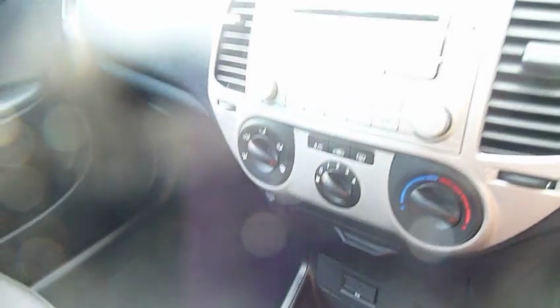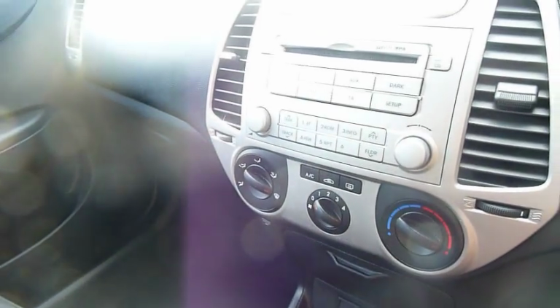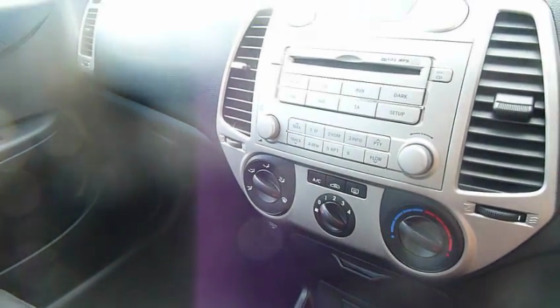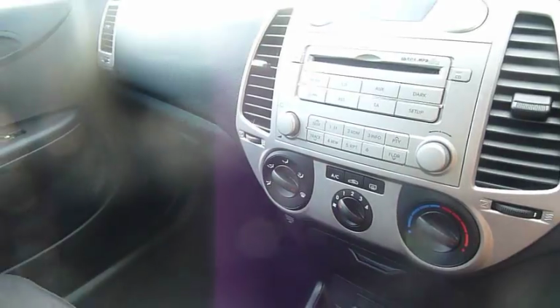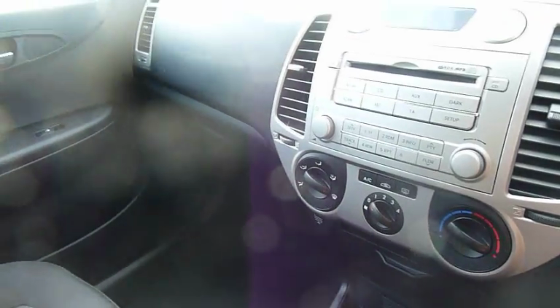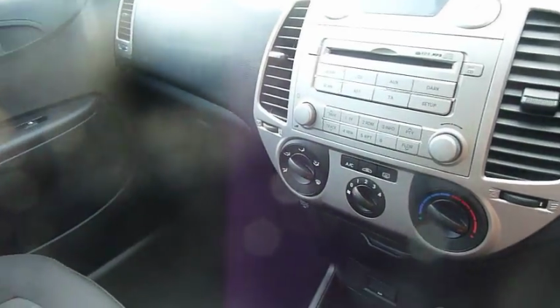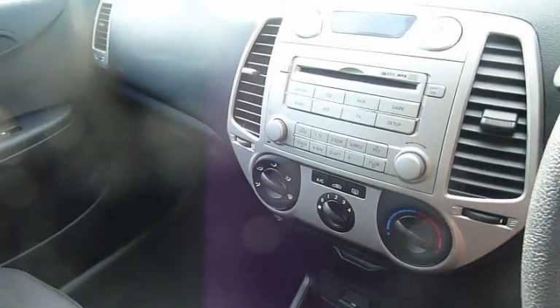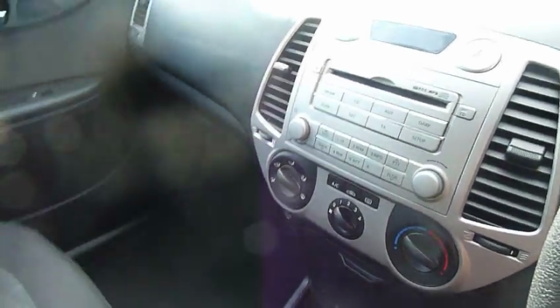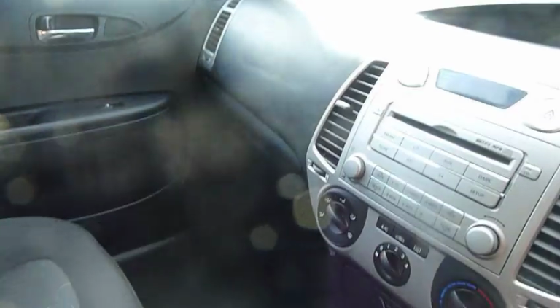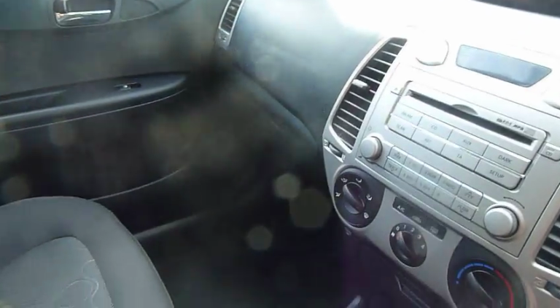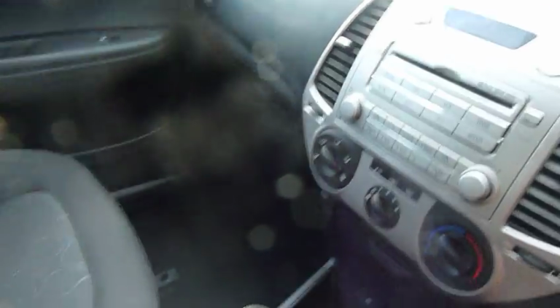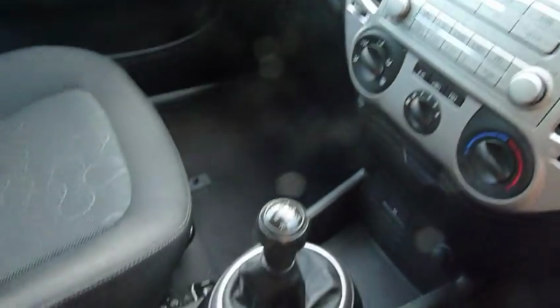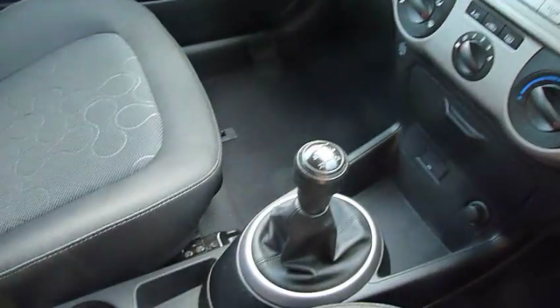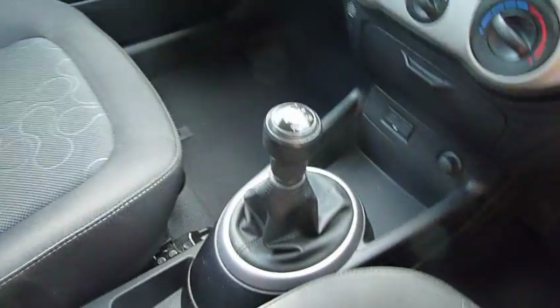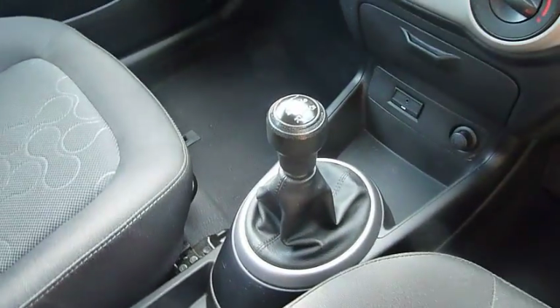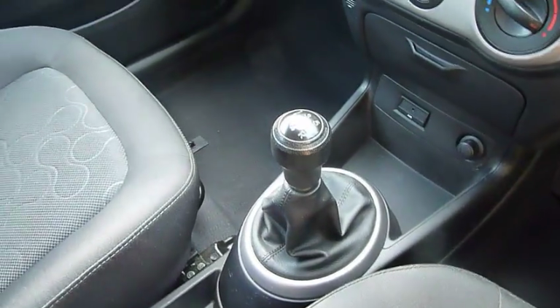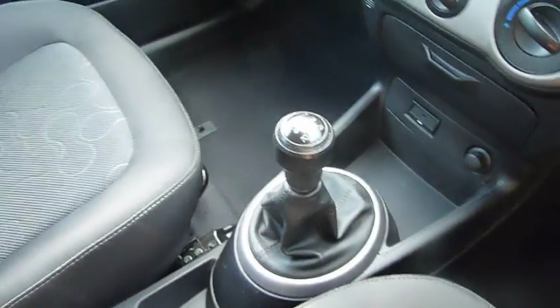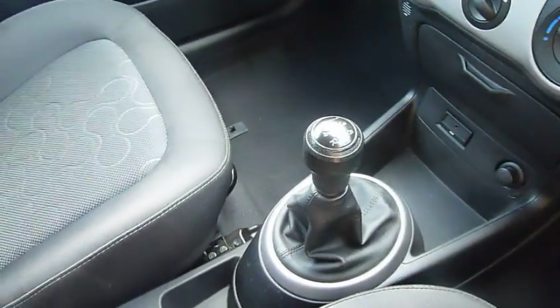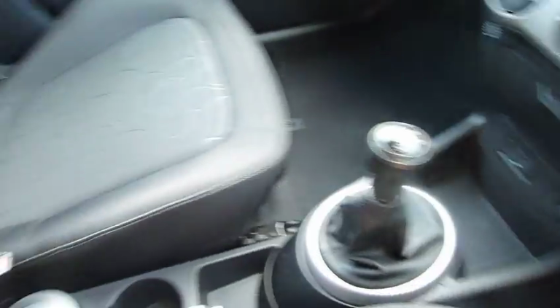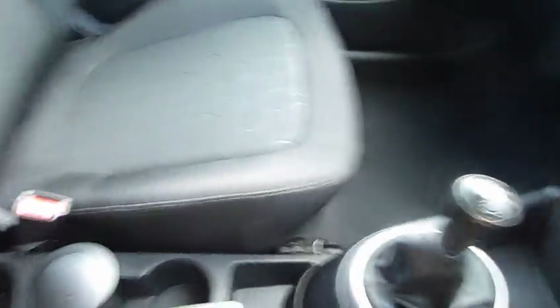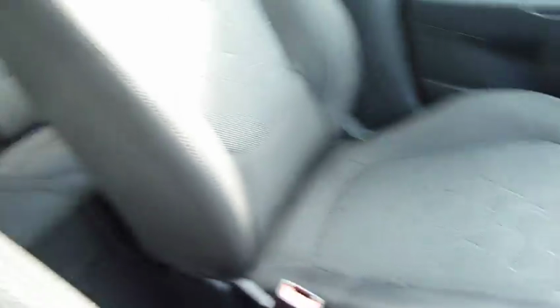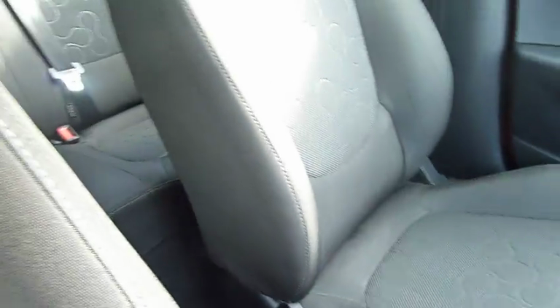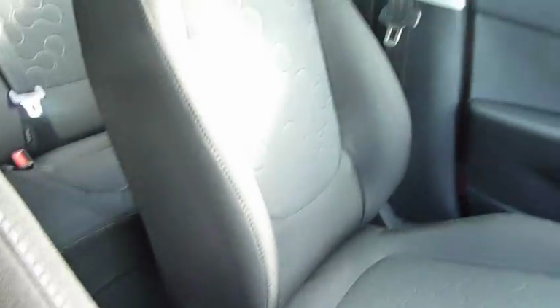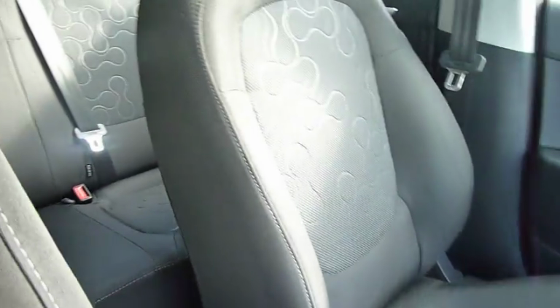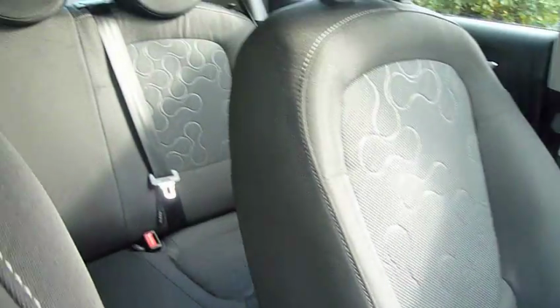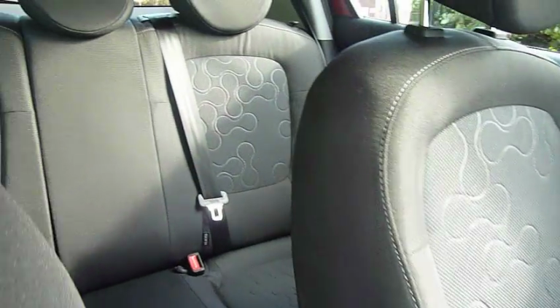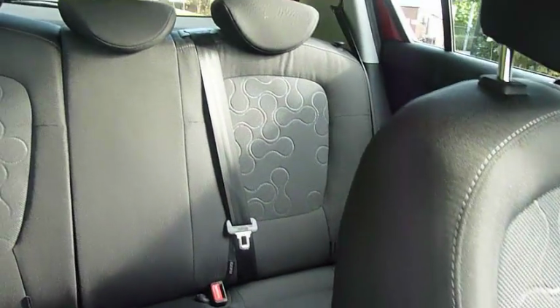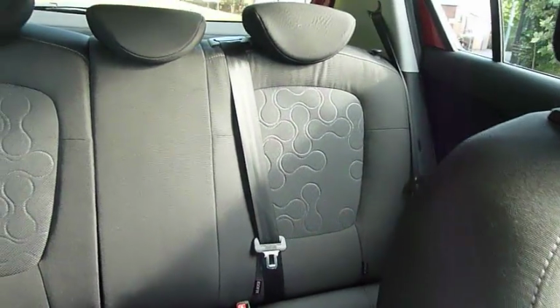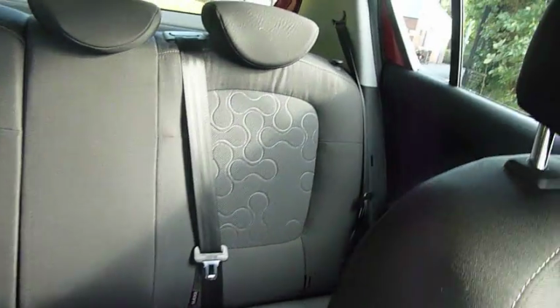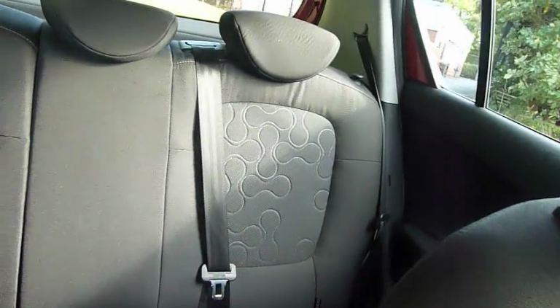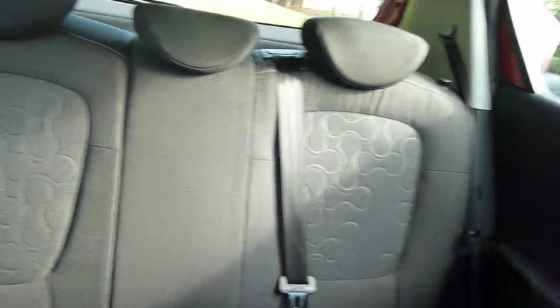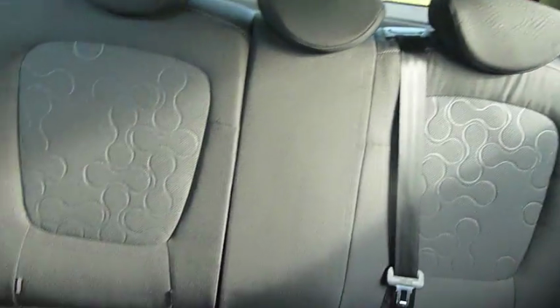Air conditioning as standard — you can also see down there a little auxiliary port as well for plugging into an iPod or MP3 player through a jack lead should you wish. It is a five-speed manual.